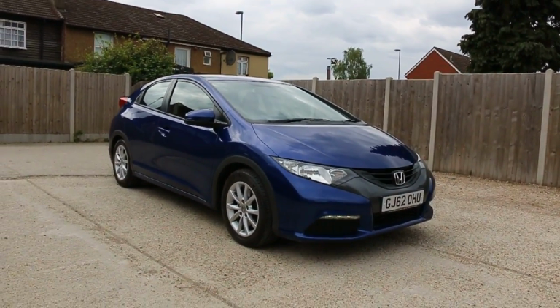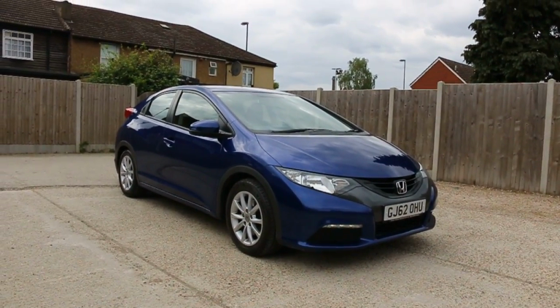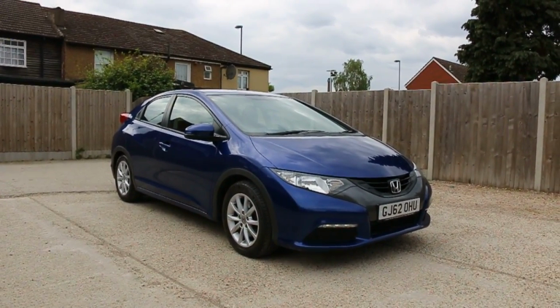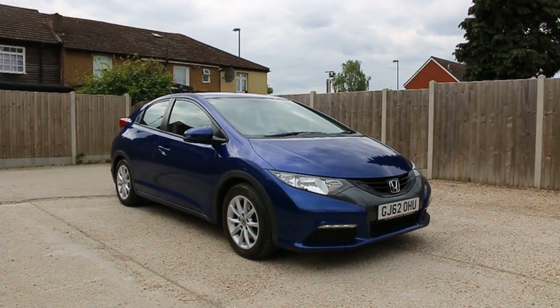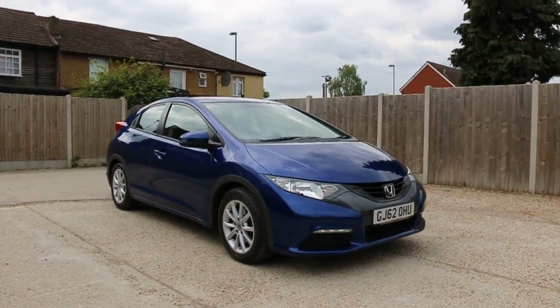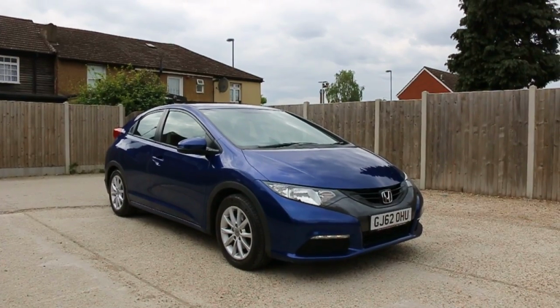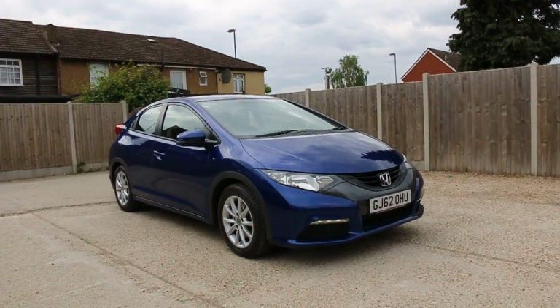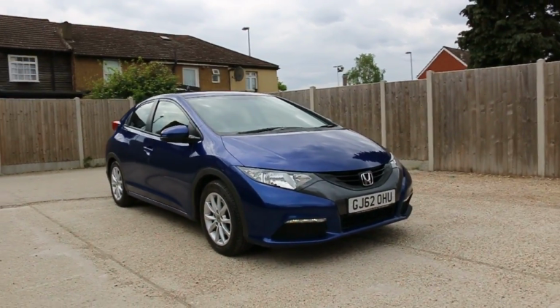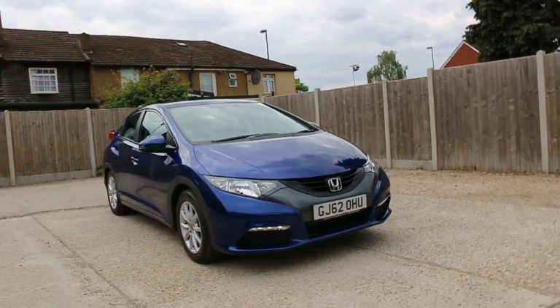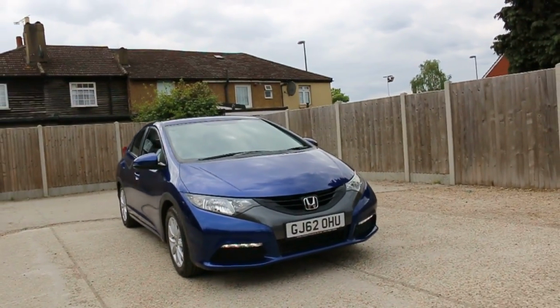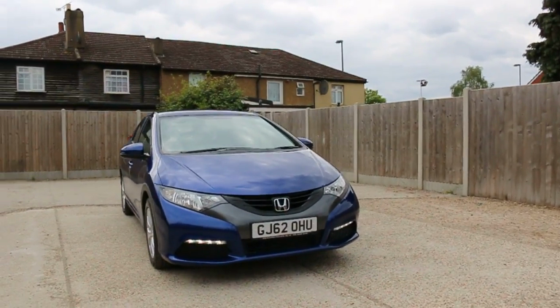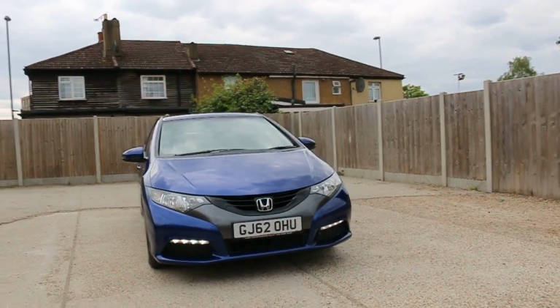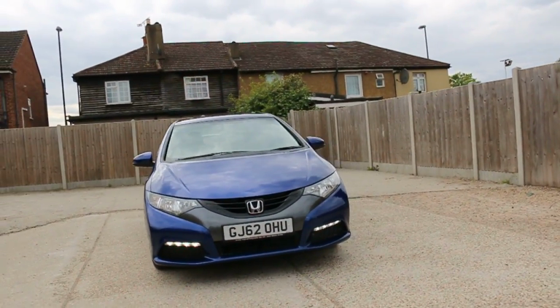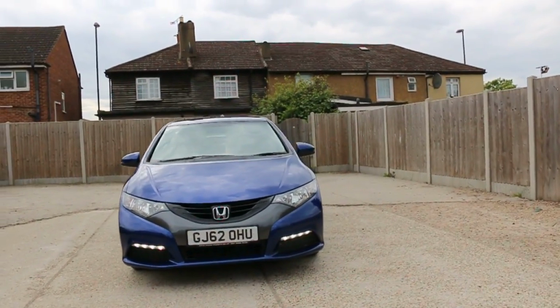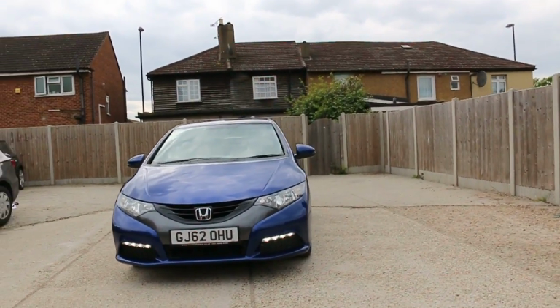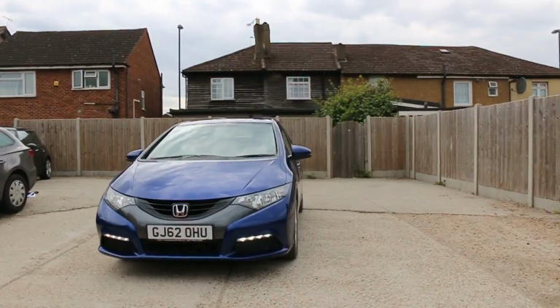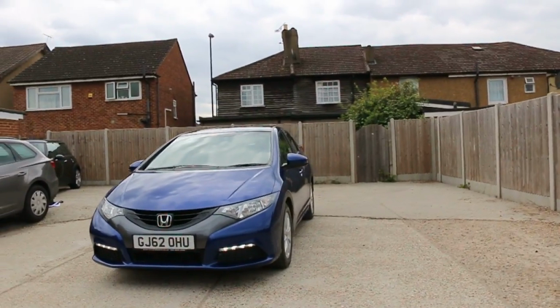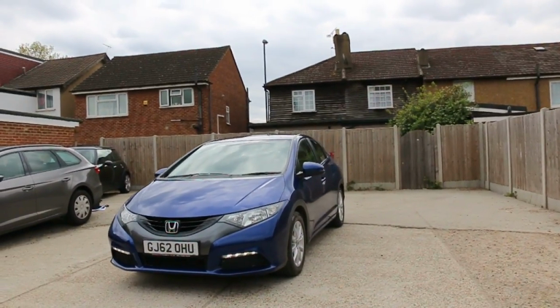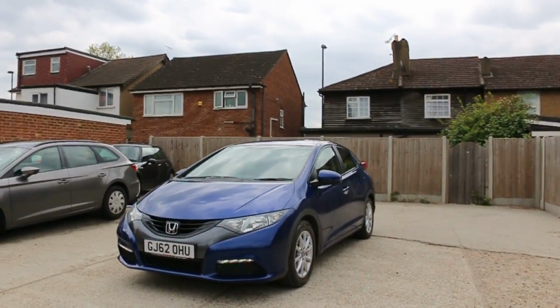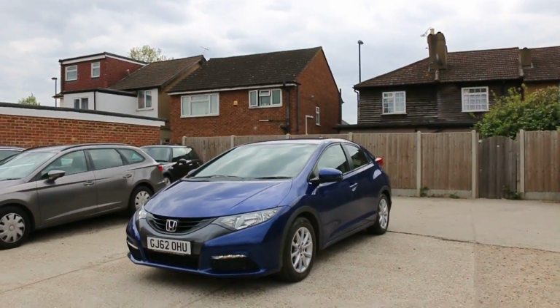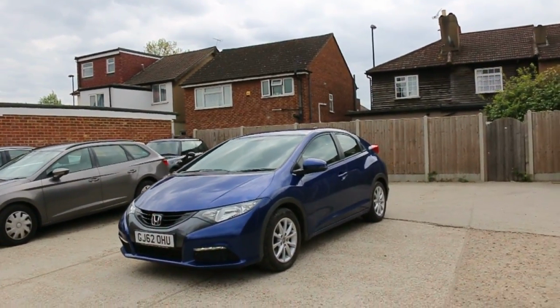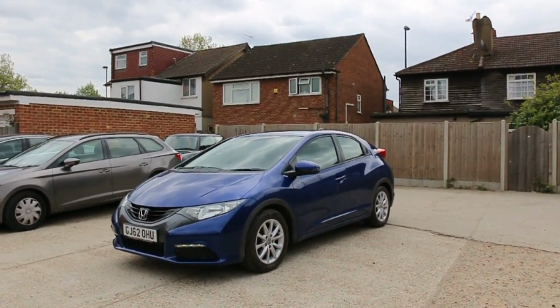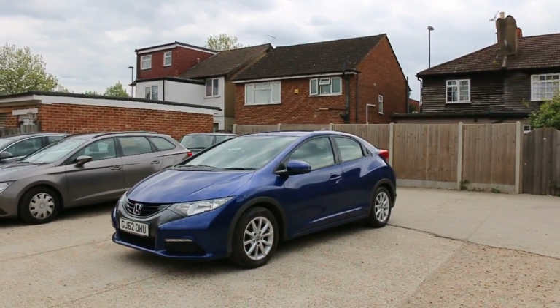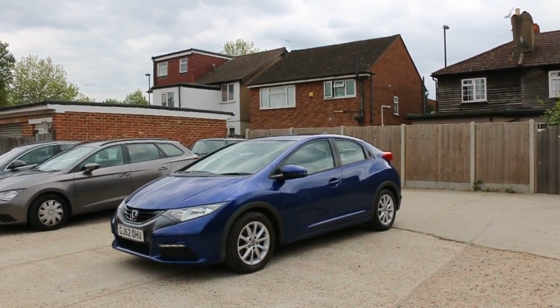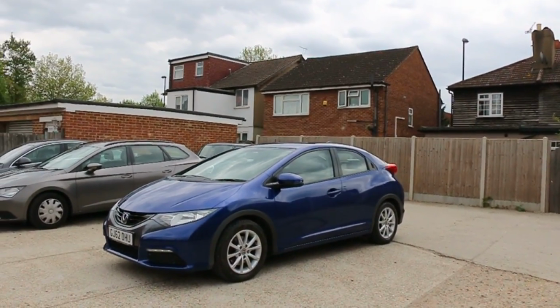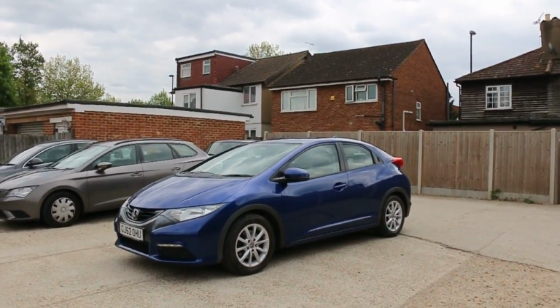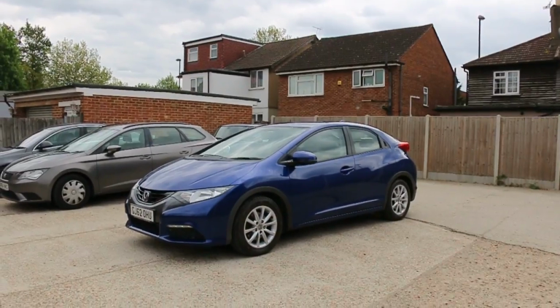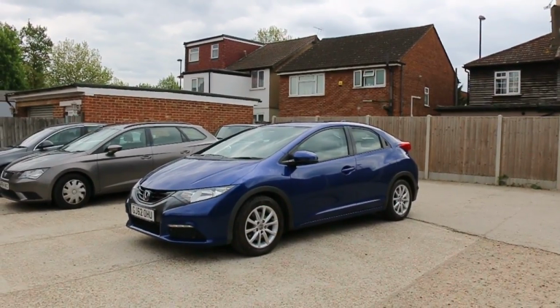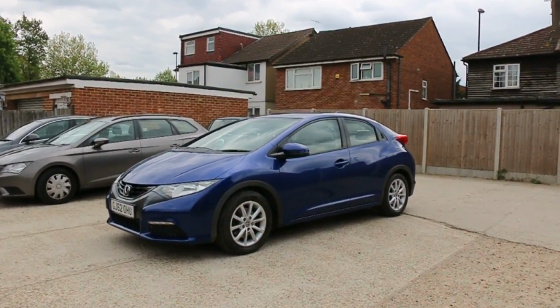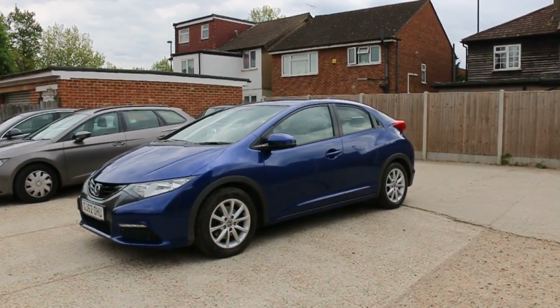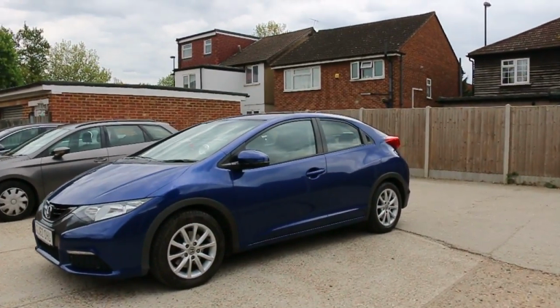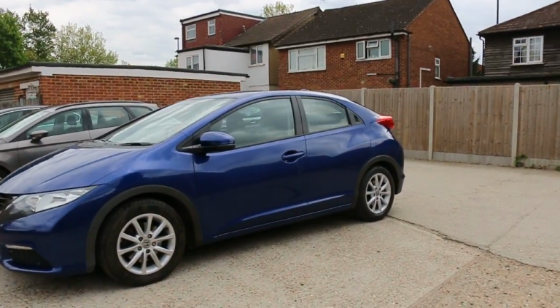Now available at McCarty Cars: Honda Civic GJ62, a 2012 metallic blue car. It has front daytime running lights, 16-inch alloy wheels, and is a 5-door hatchback.